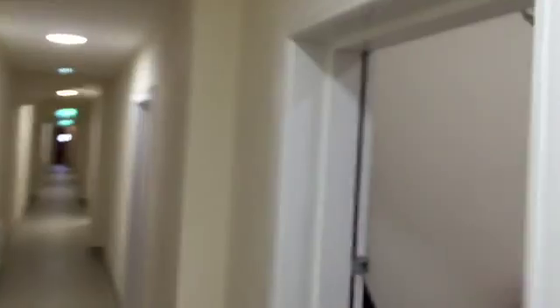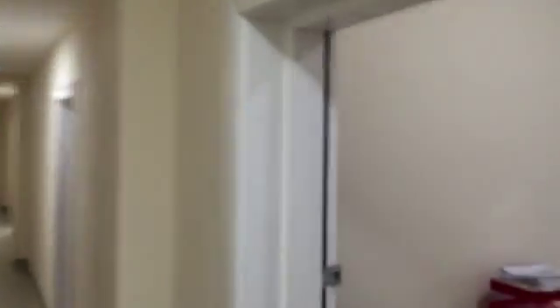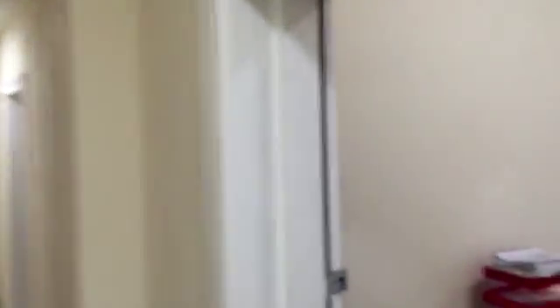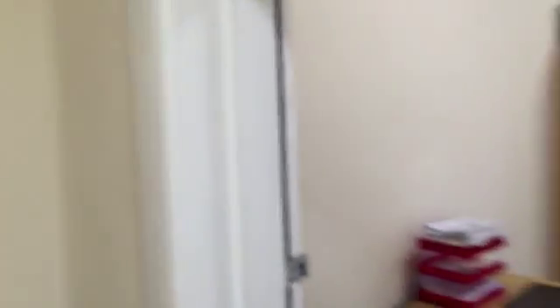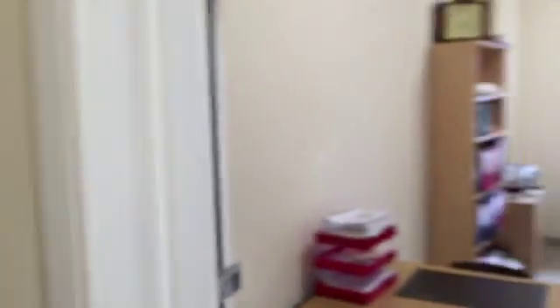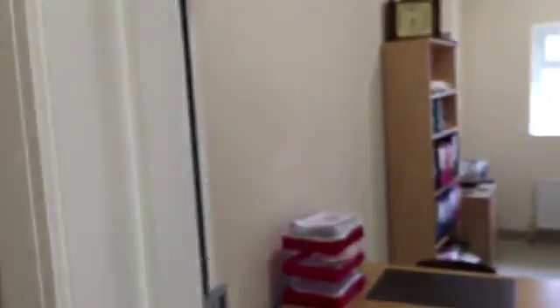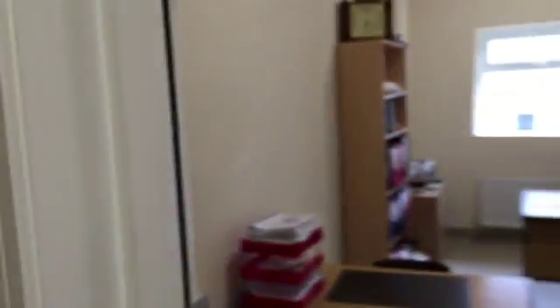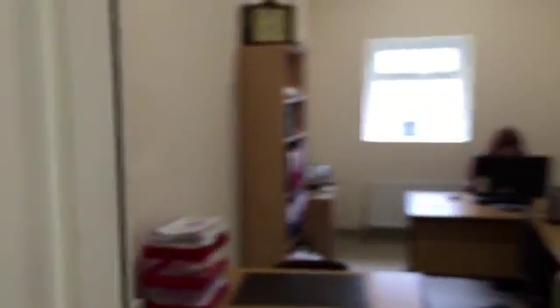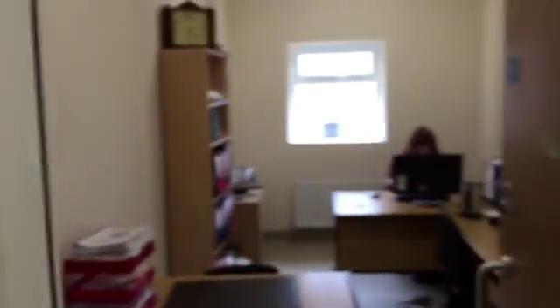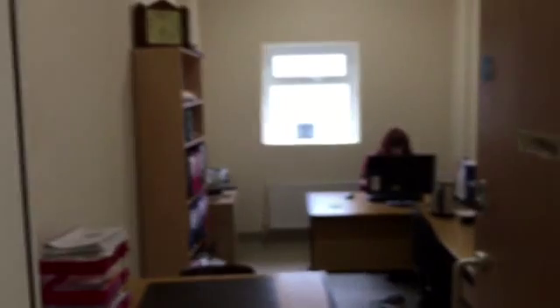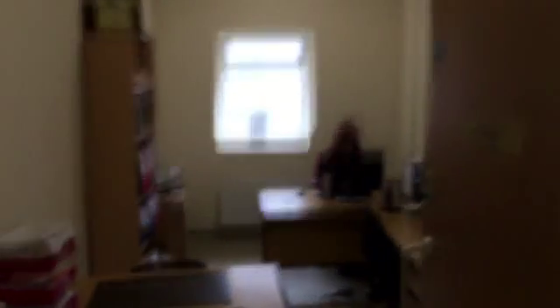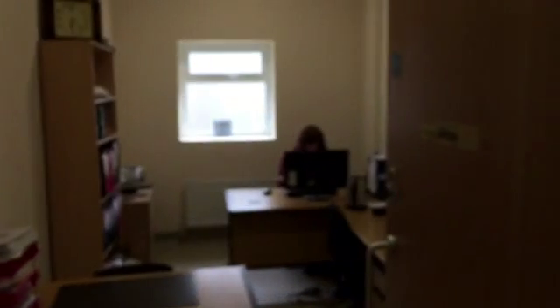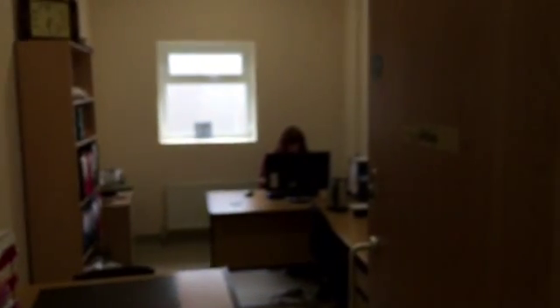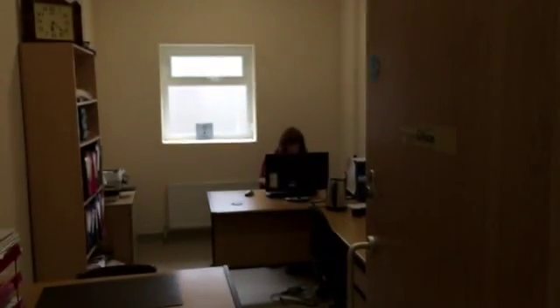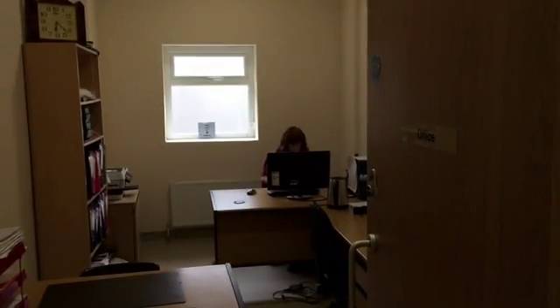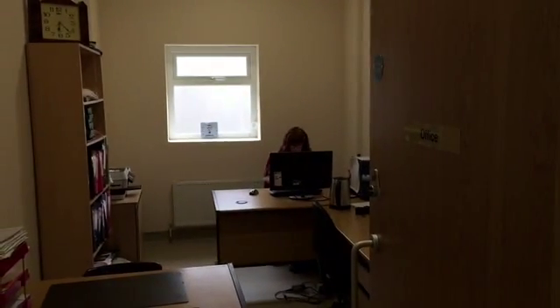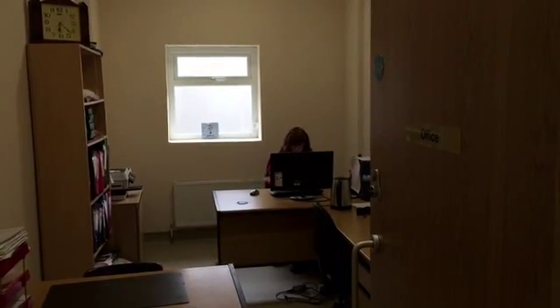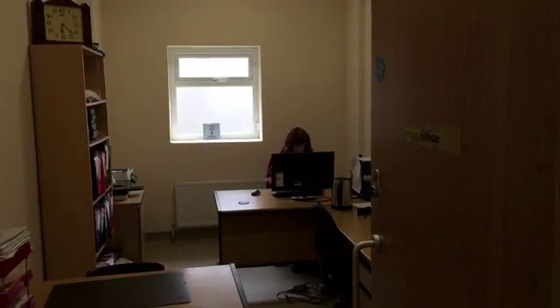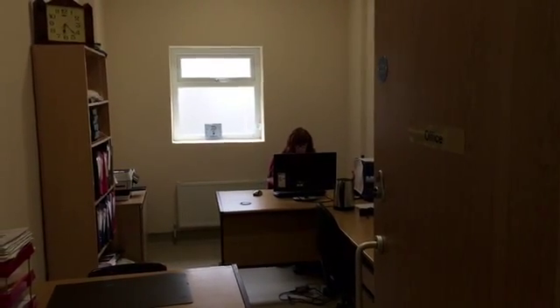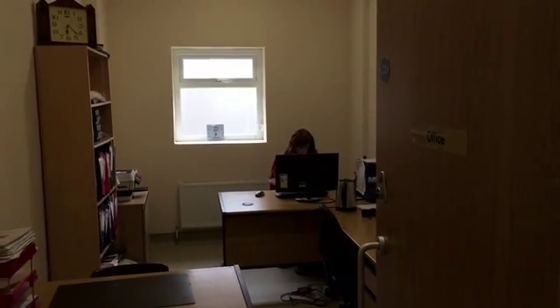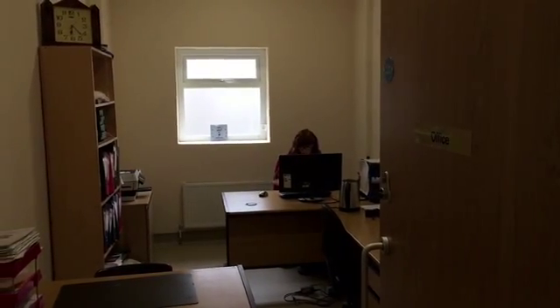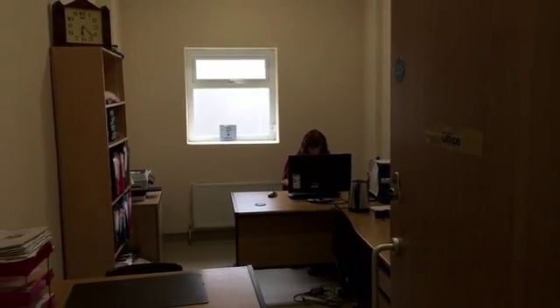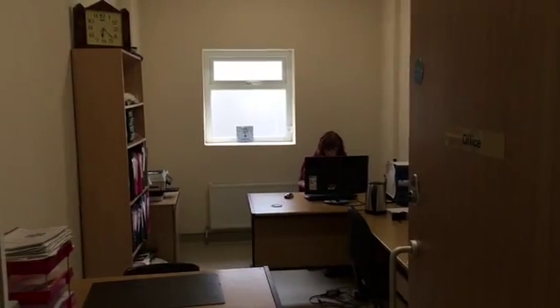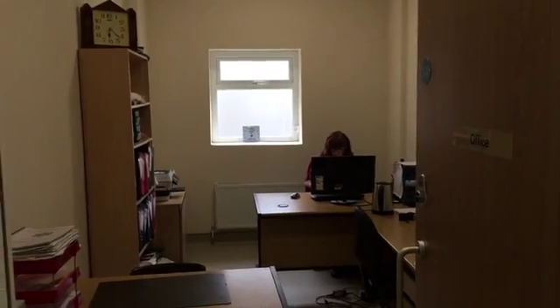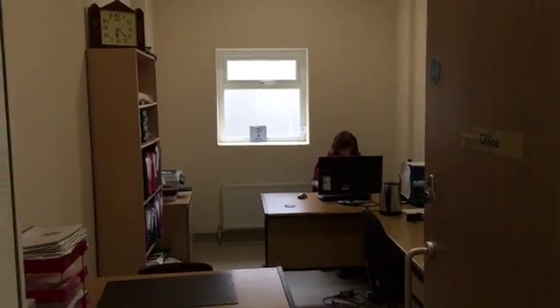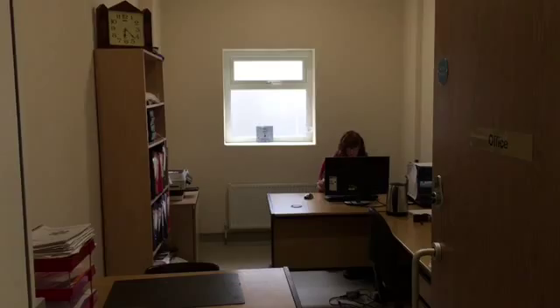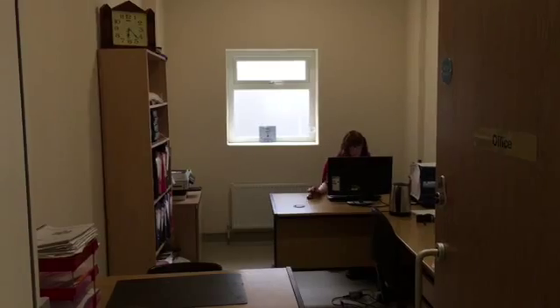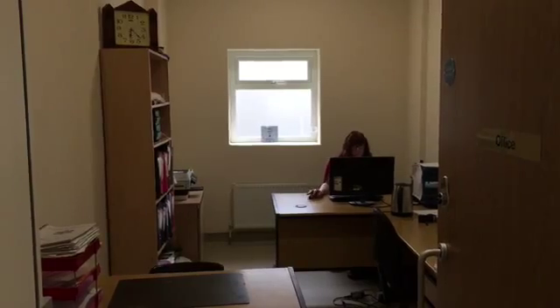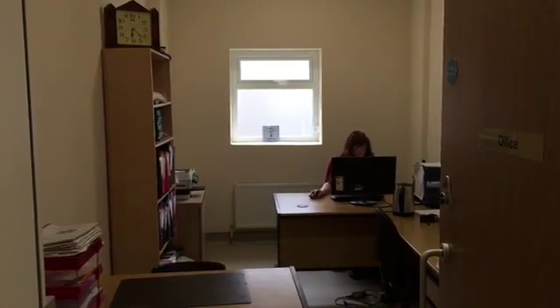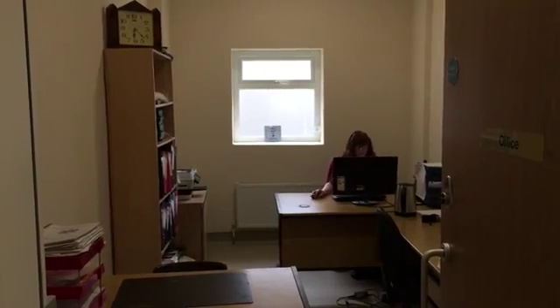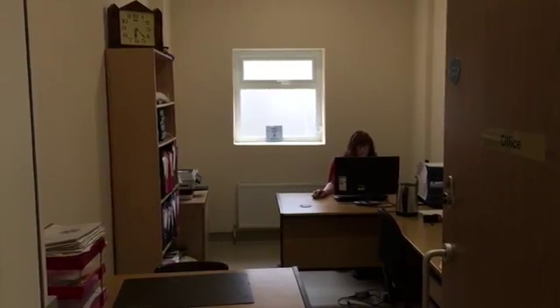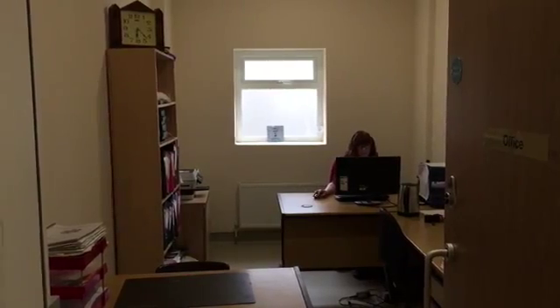The match day office is where sound, PA, and scoreboard are controlled from. It also doubles up as a Community Employment Office during the week.